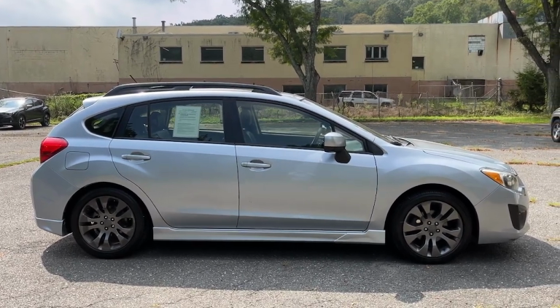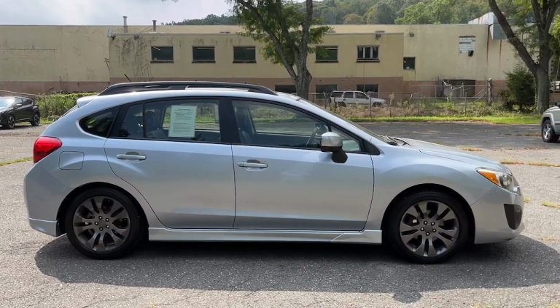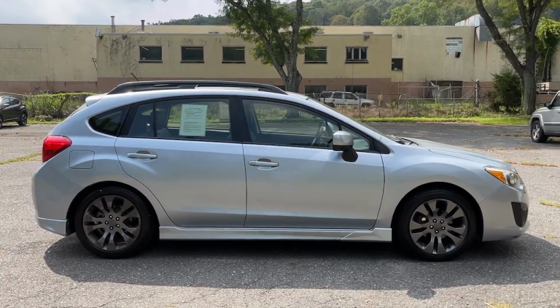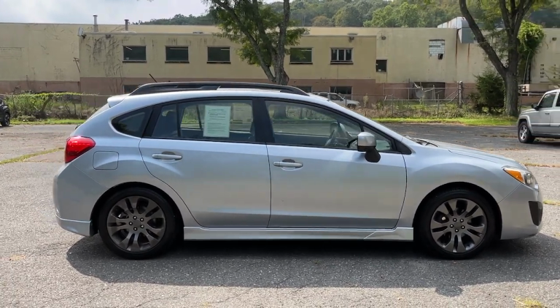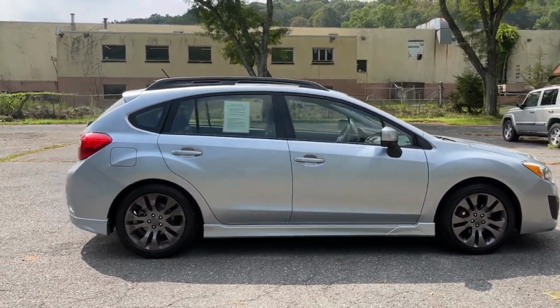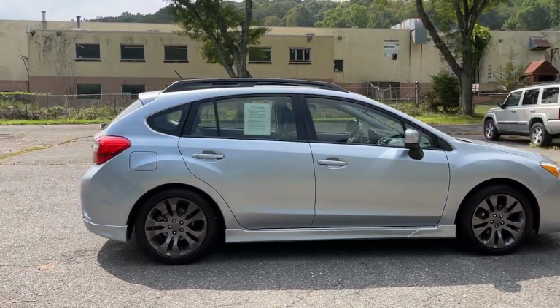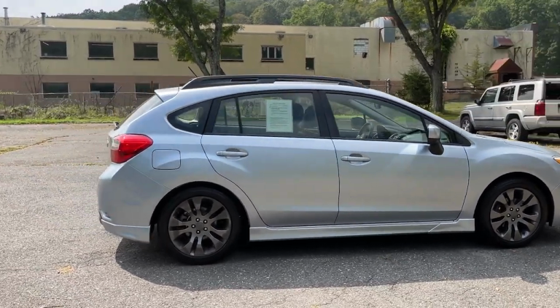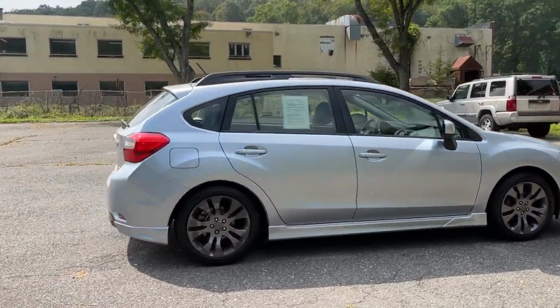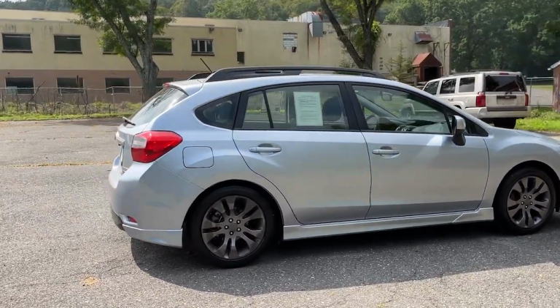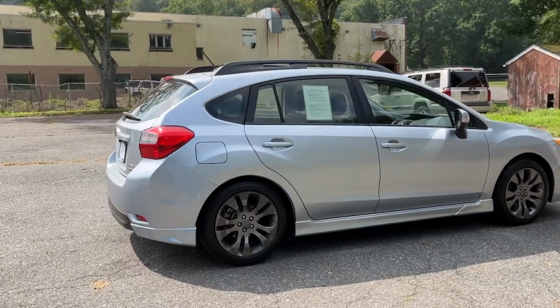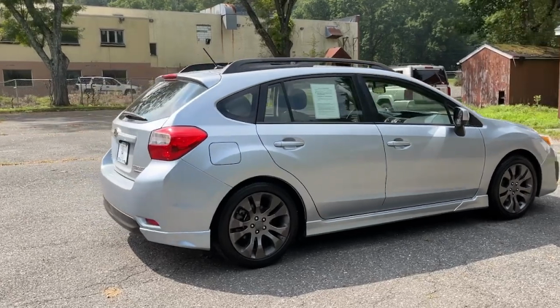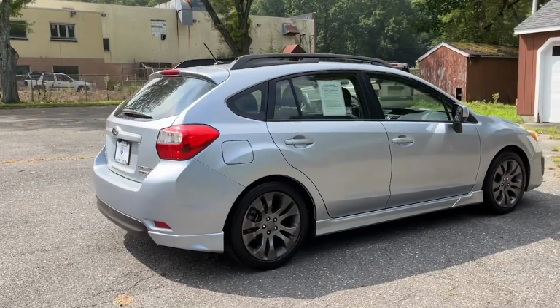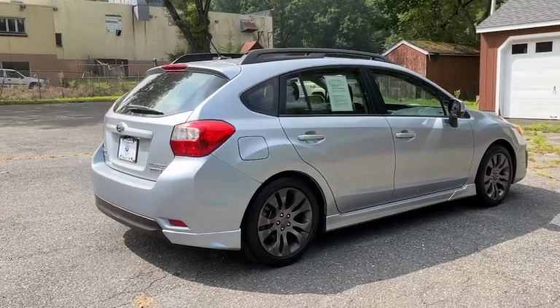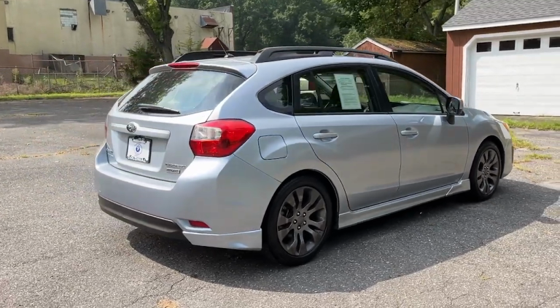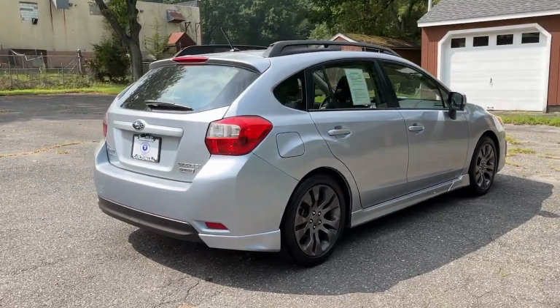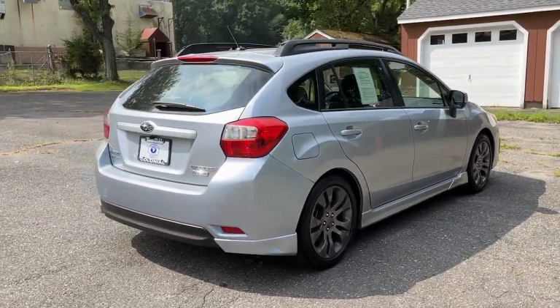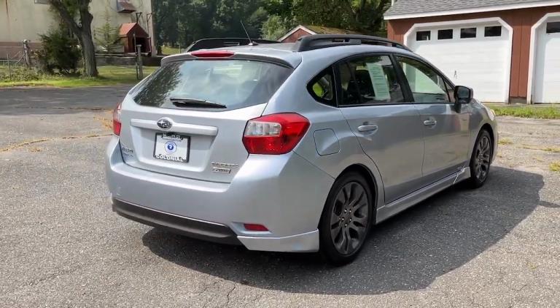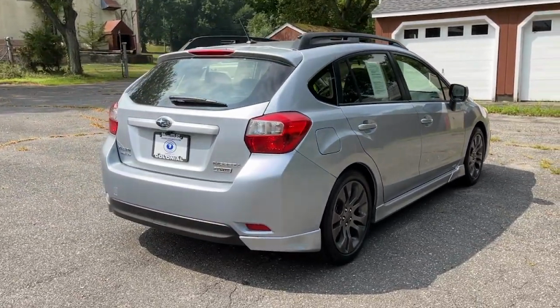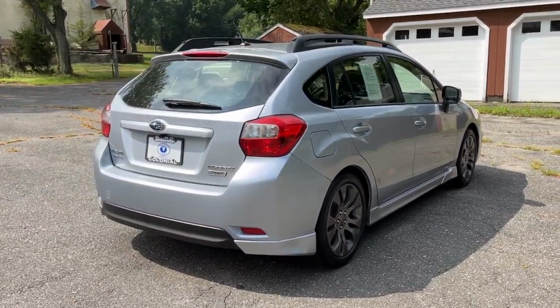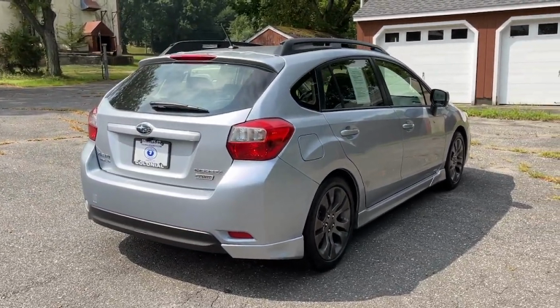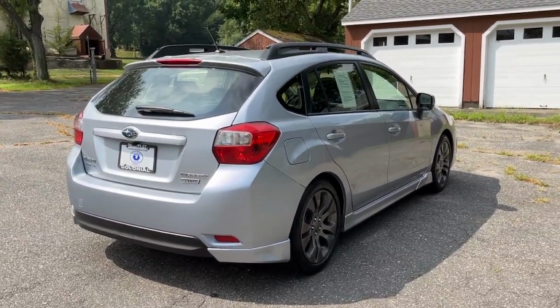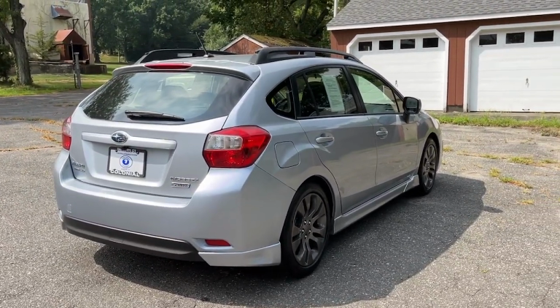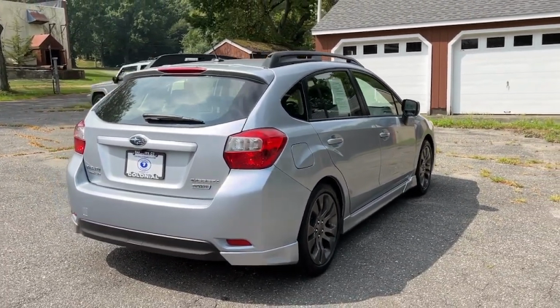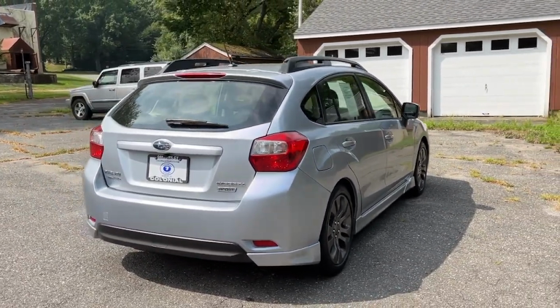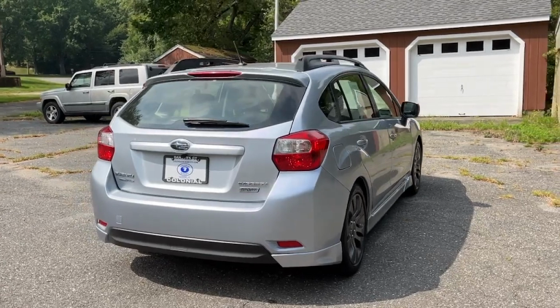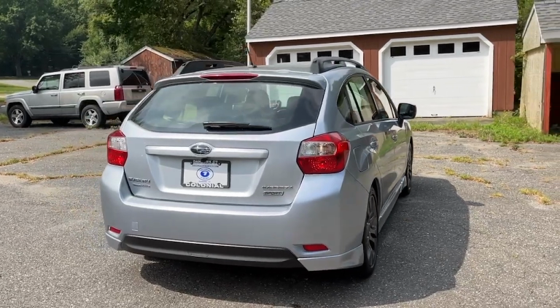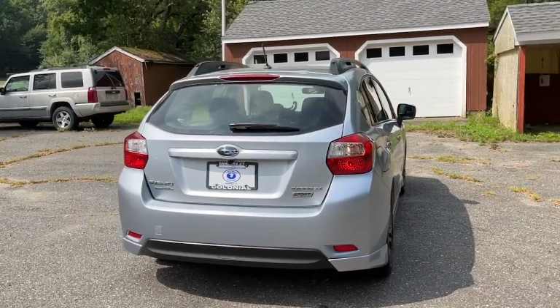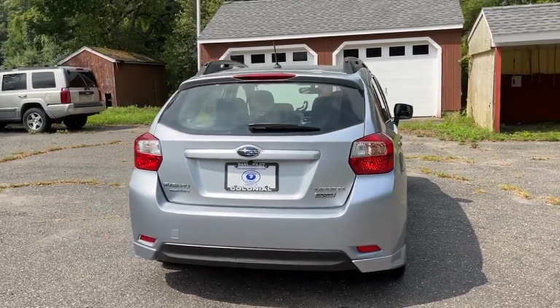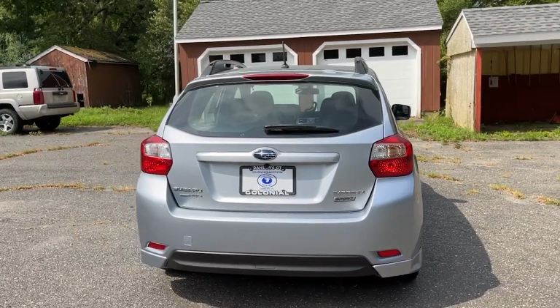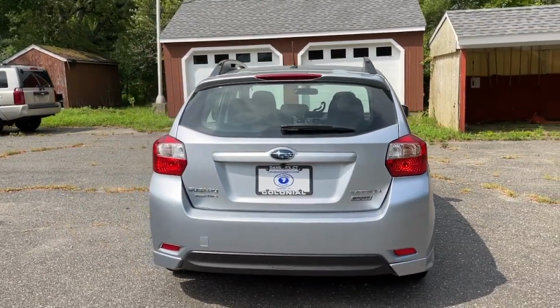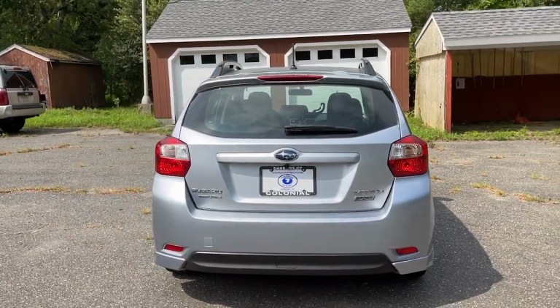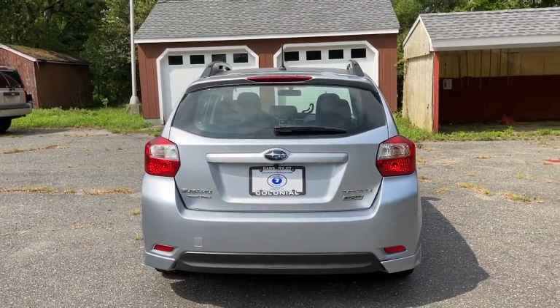Peace of mind is what this well-built Impreza delivers every time you take the wheel. From its advanced safety tech to its sure-footed all-weather capability, this confidence-inspiring compact has your back.